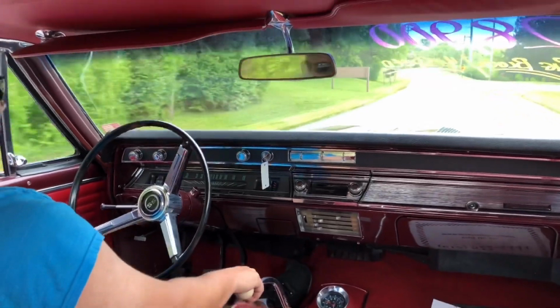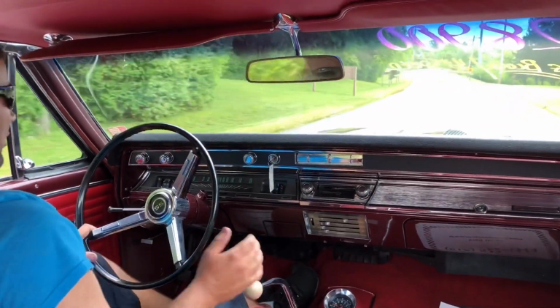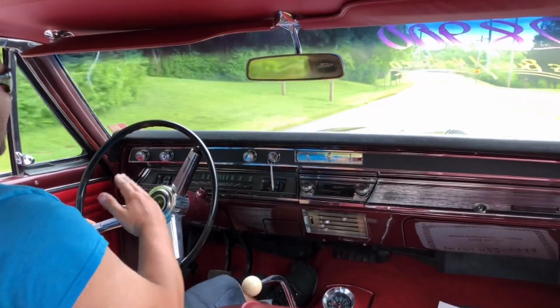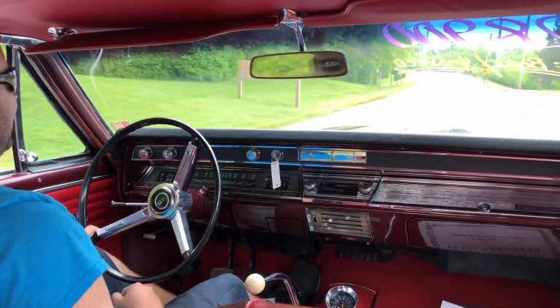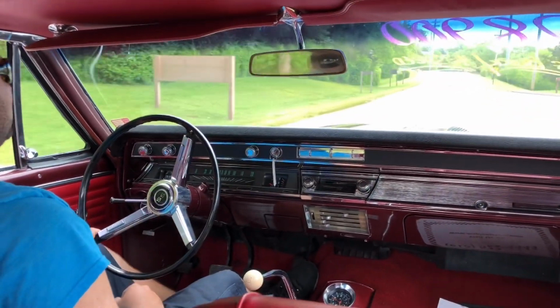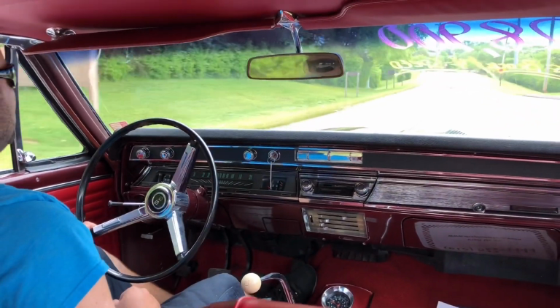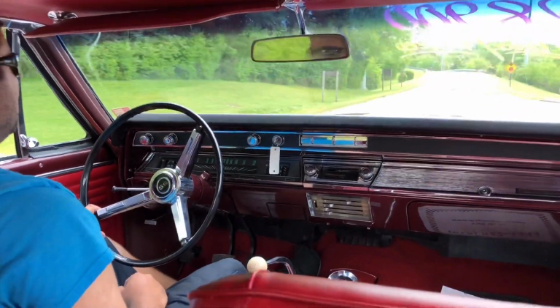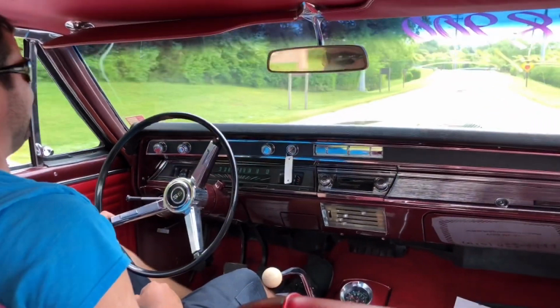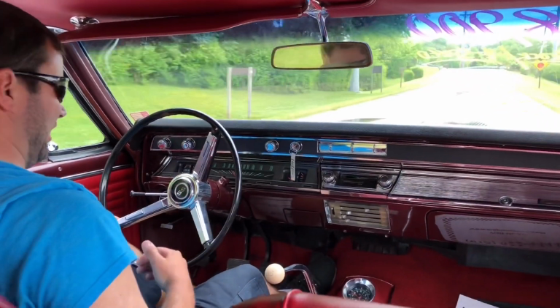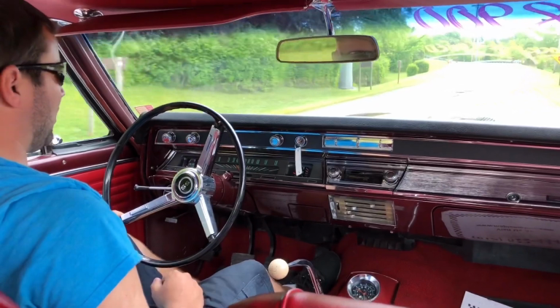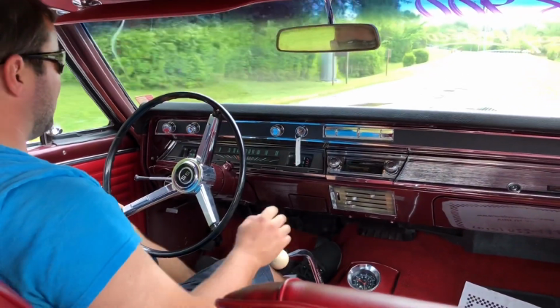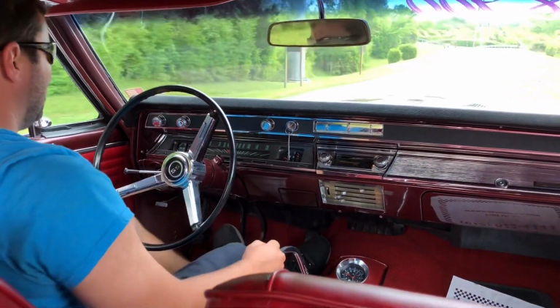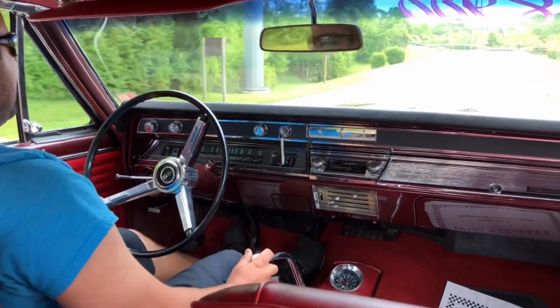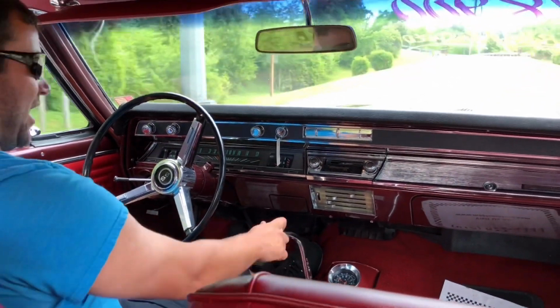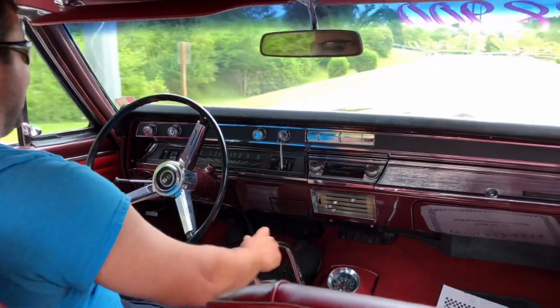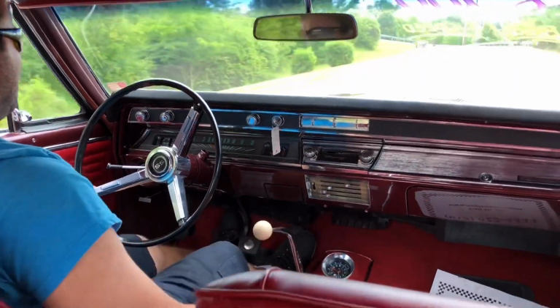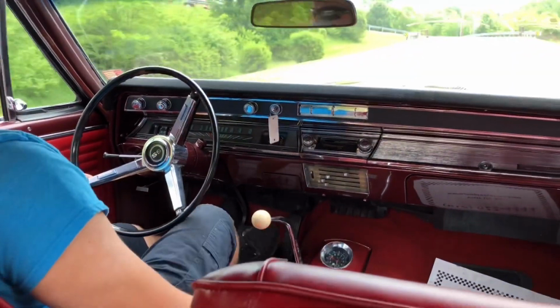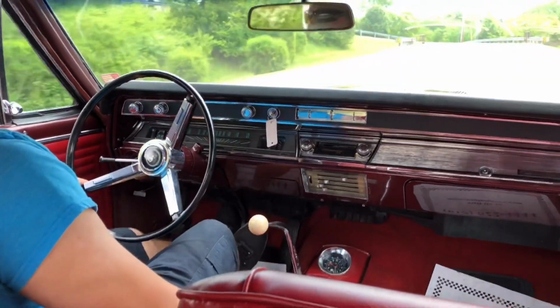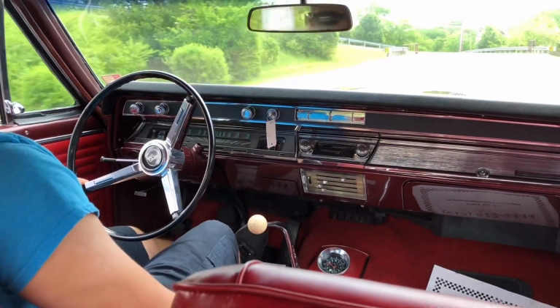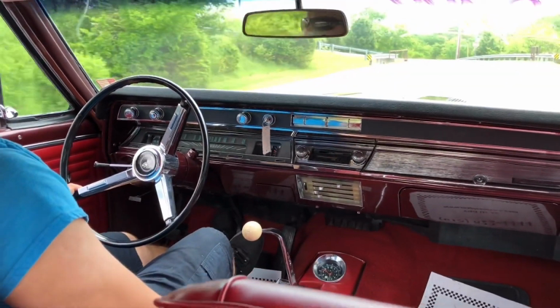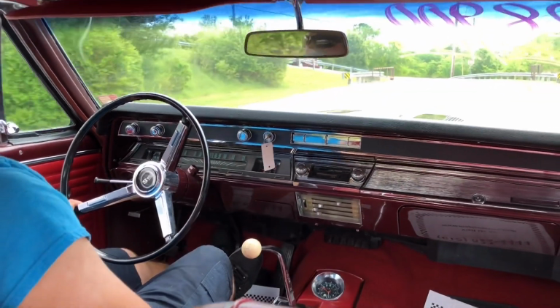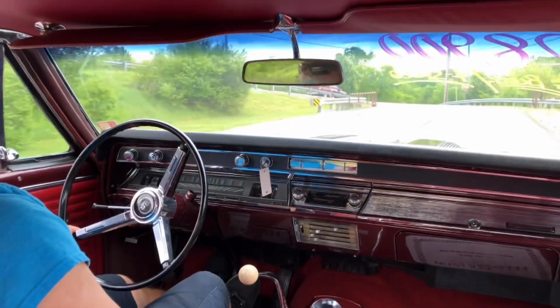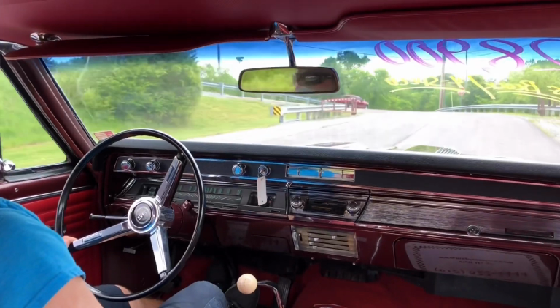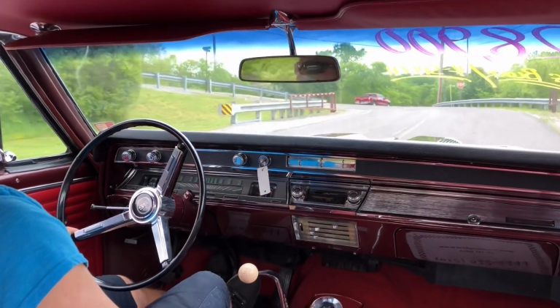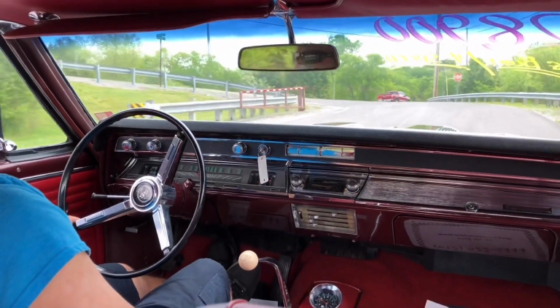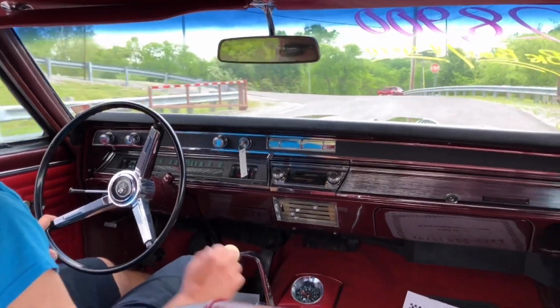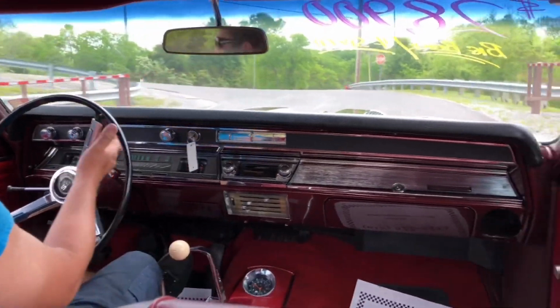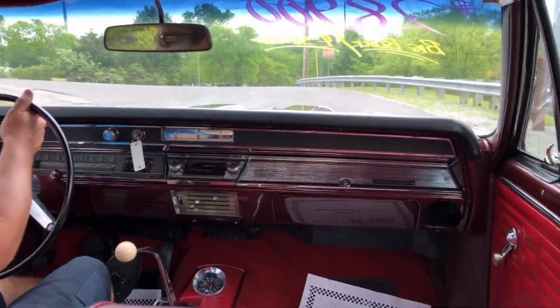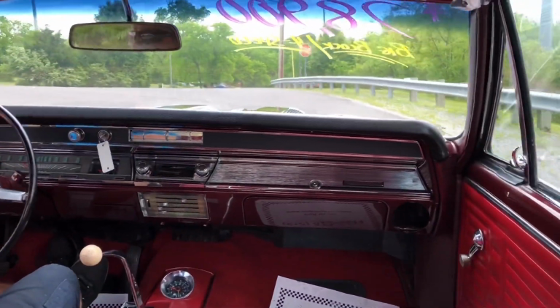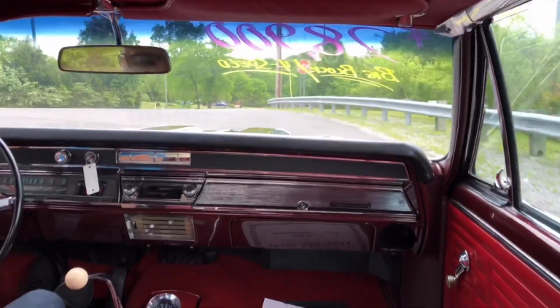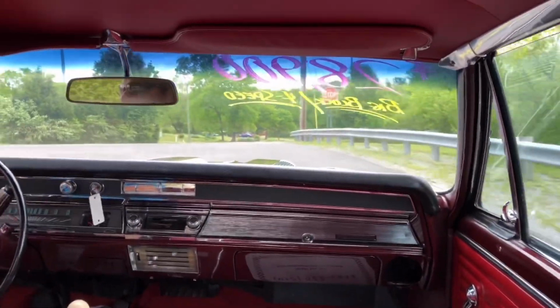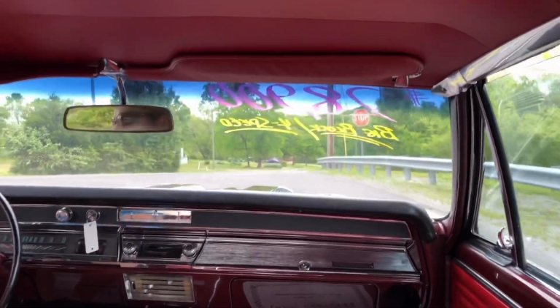The steering wheel is a little off-centered, but it still feels pretty good. The car is a decent driver overall — definitely need to center the steering wheel up though.